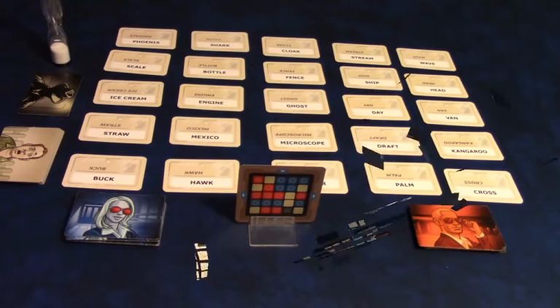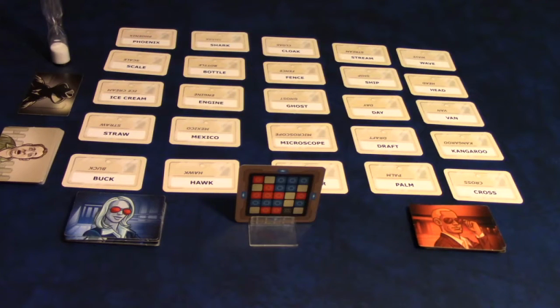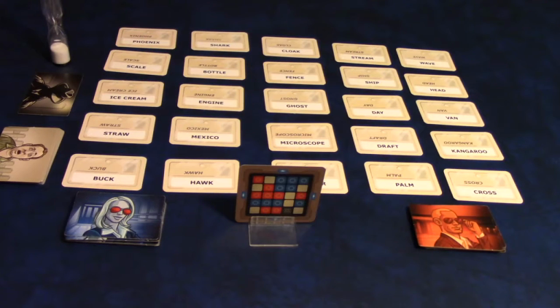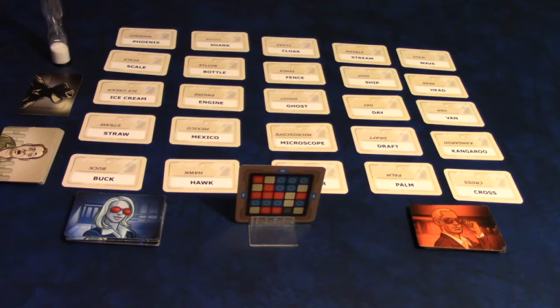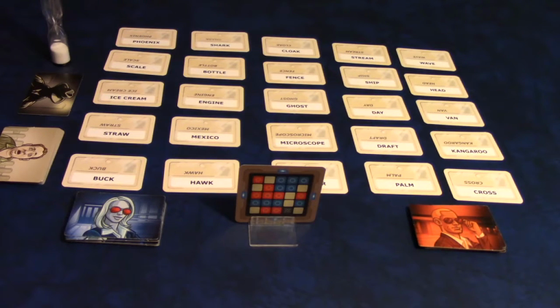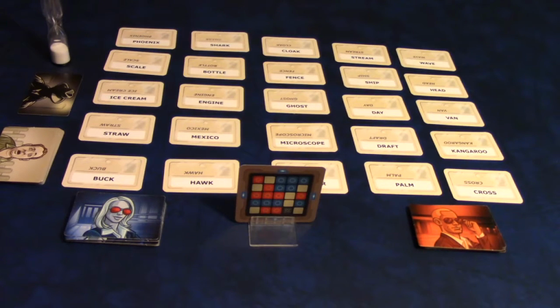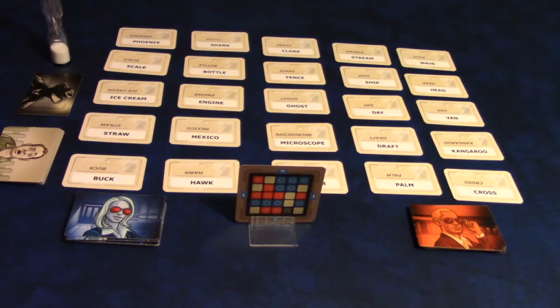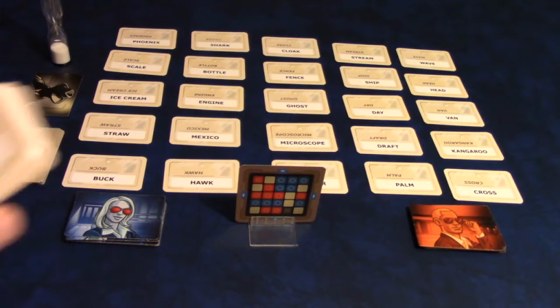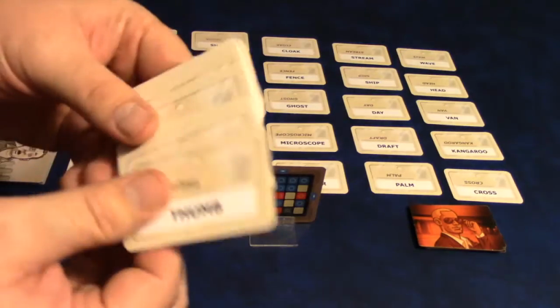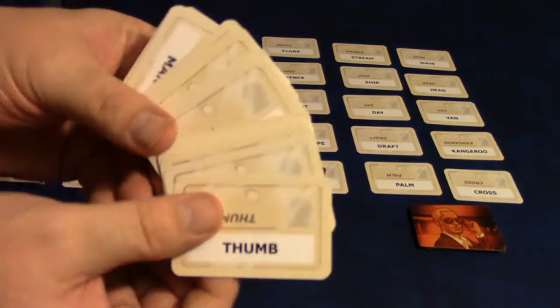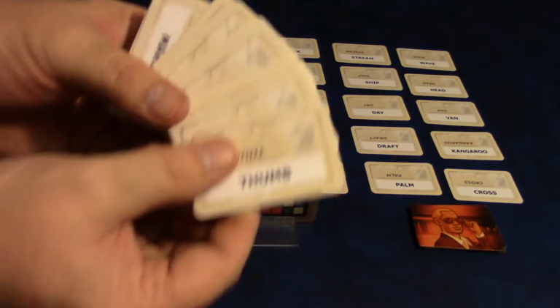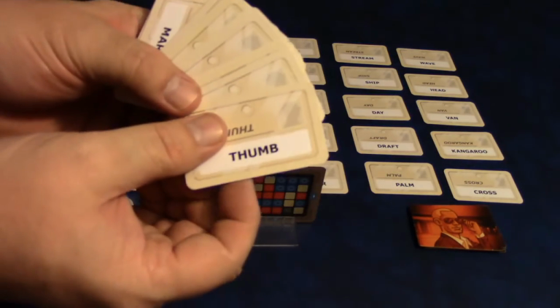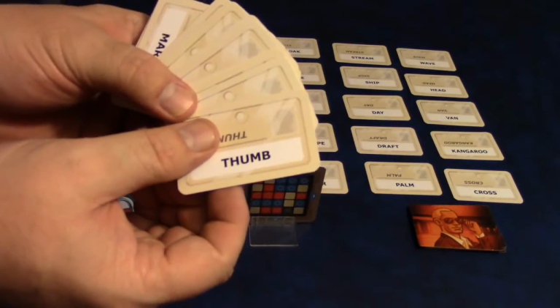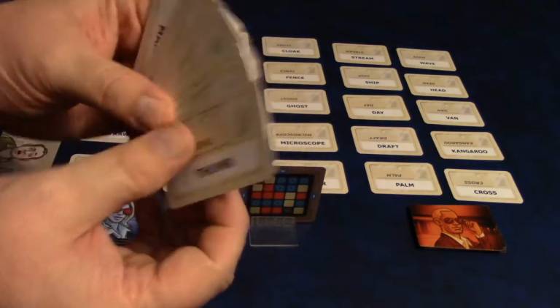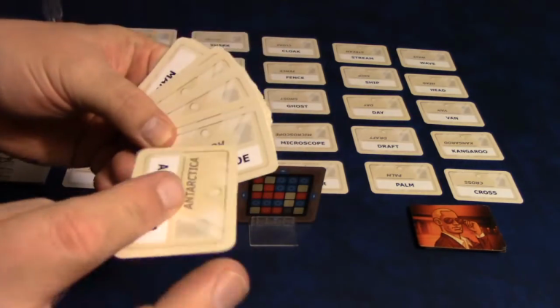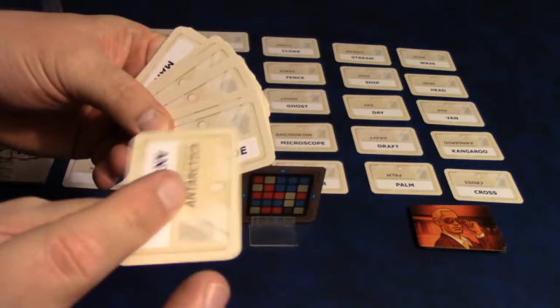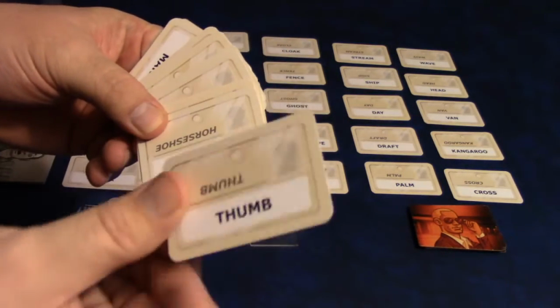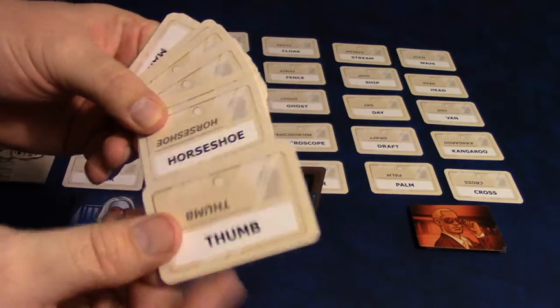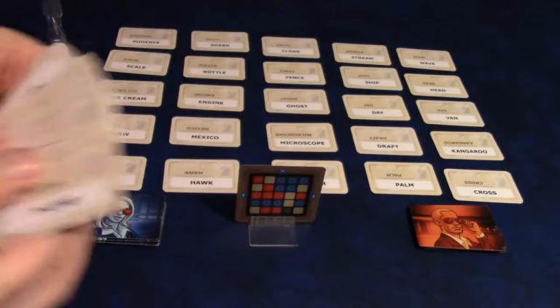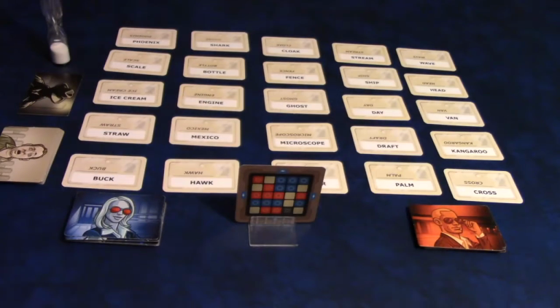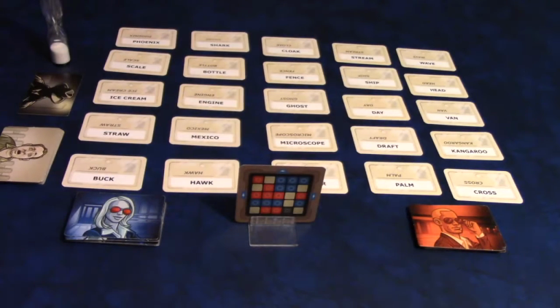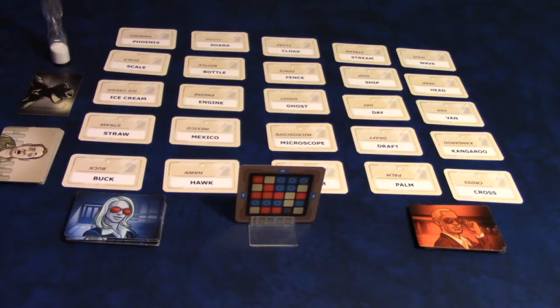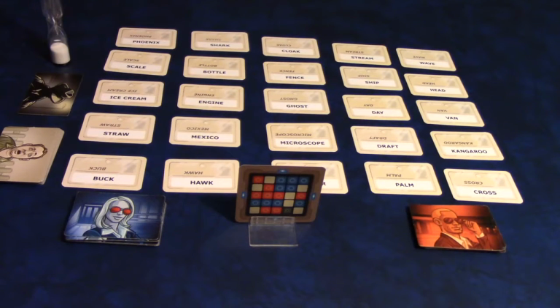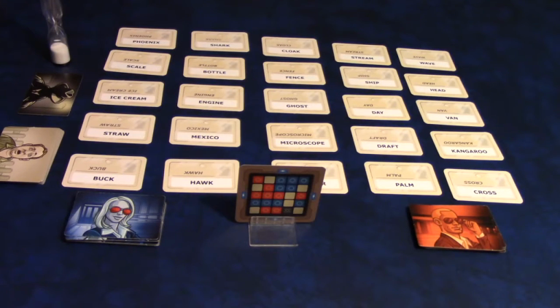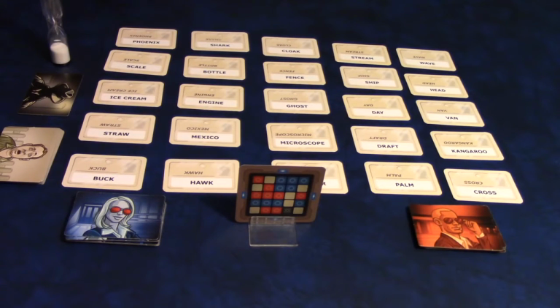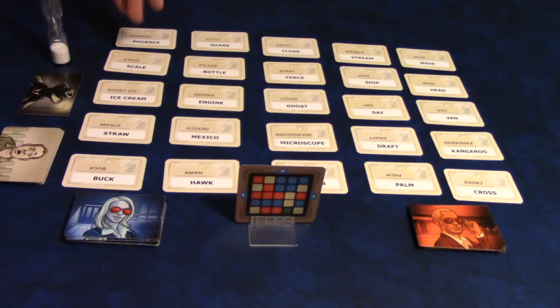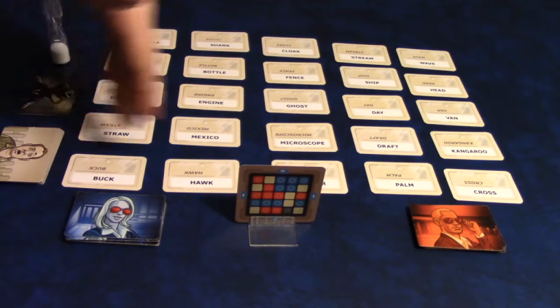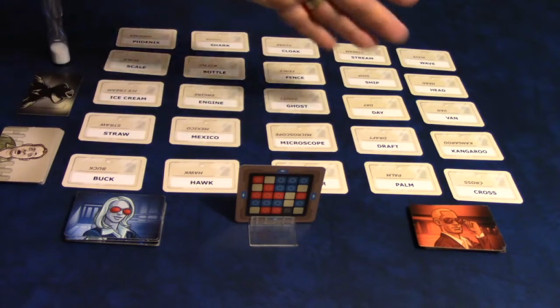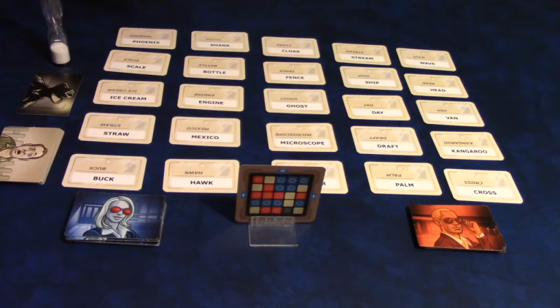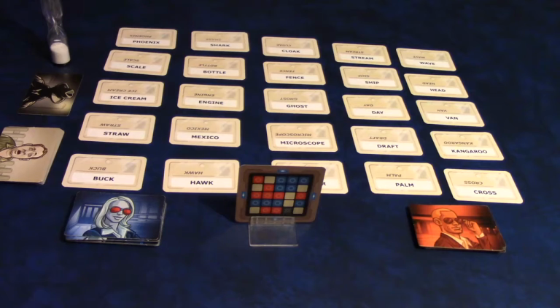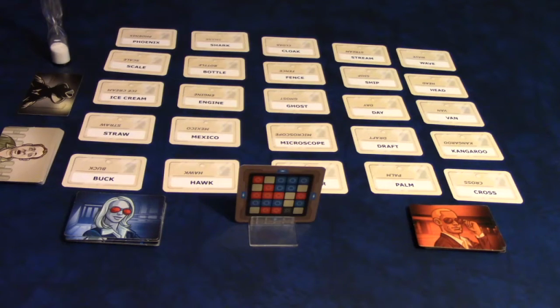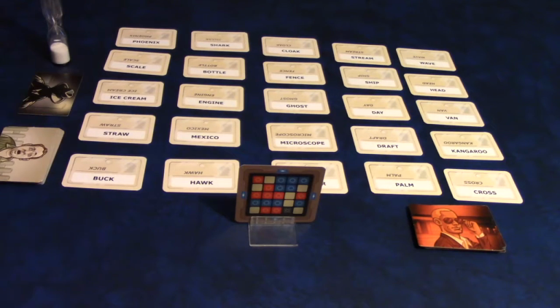To set up Codenames, you're going to take these double-sided clue cards, or word cards, and just pick 25 at random and create a five-by-five grid.